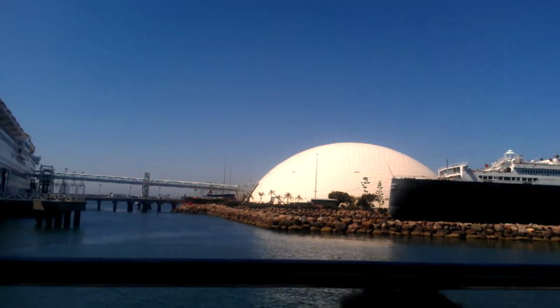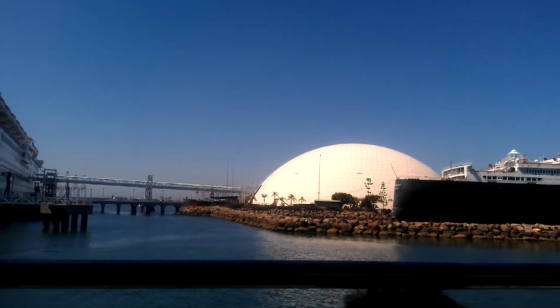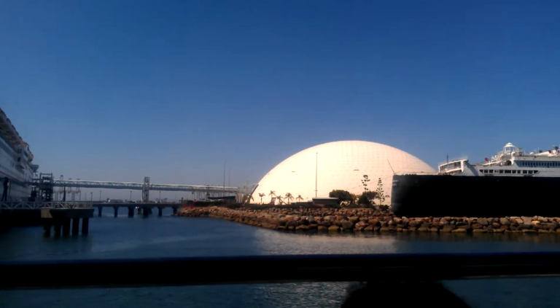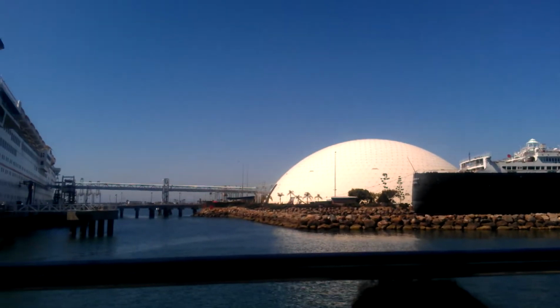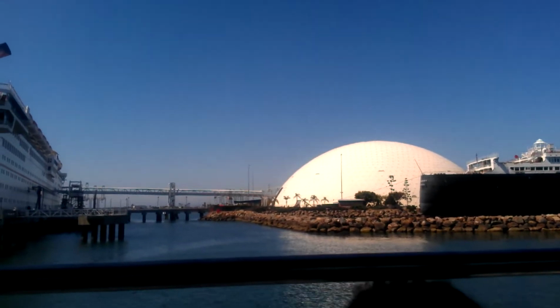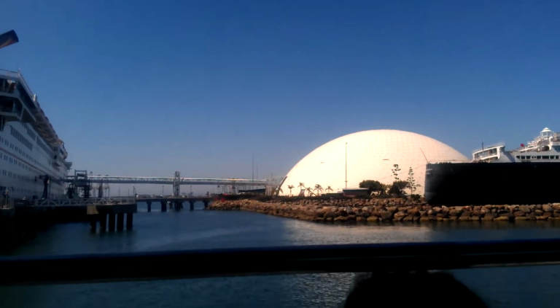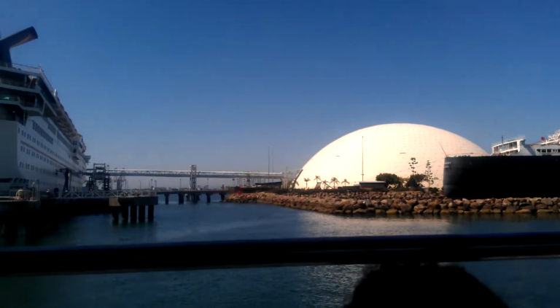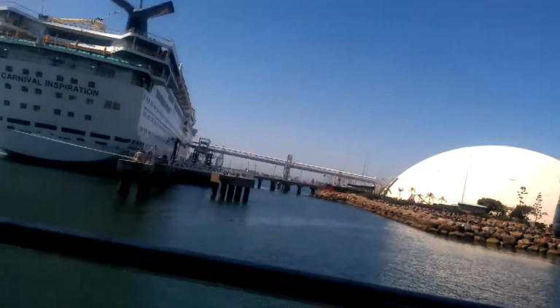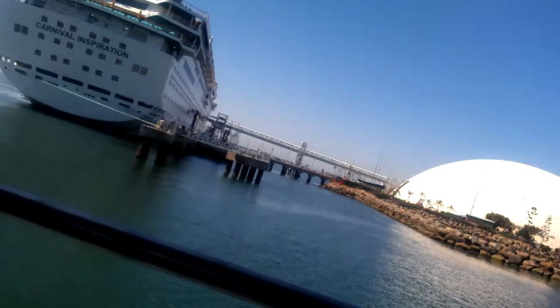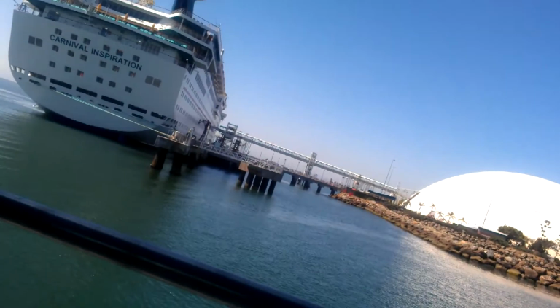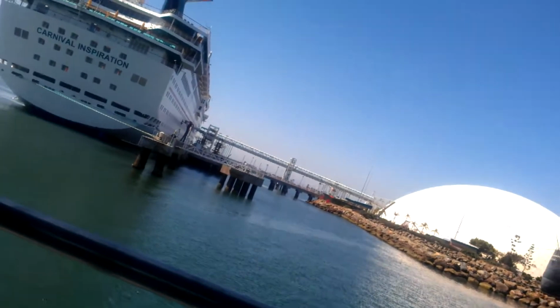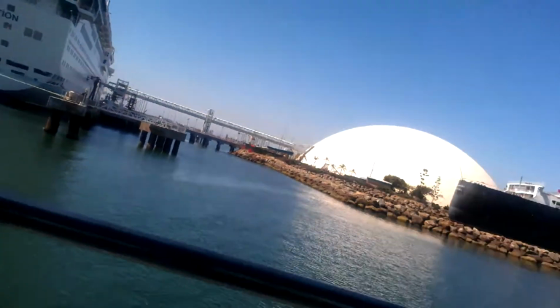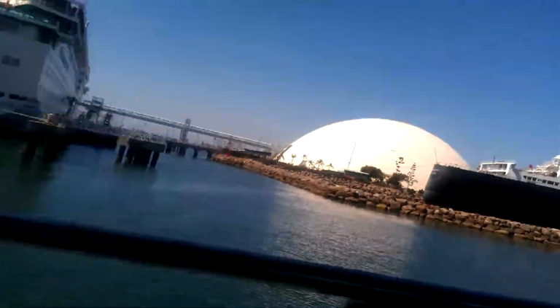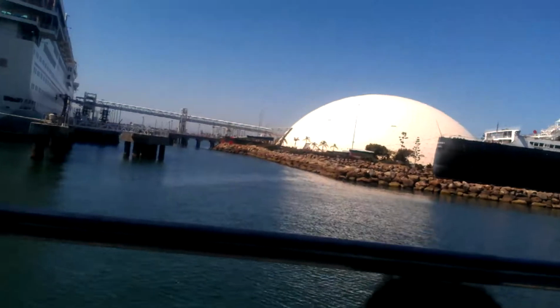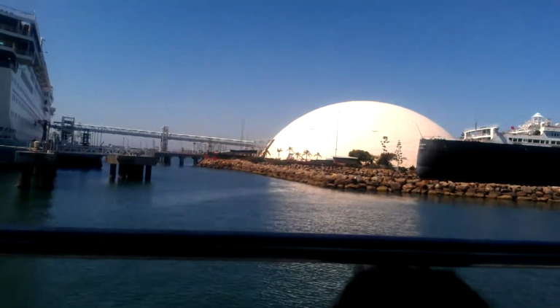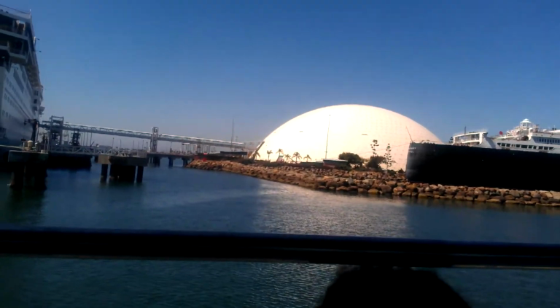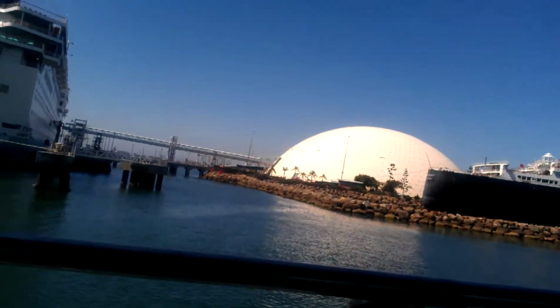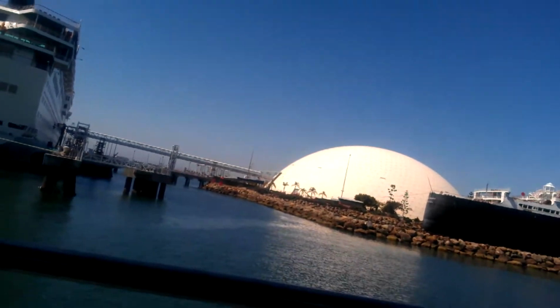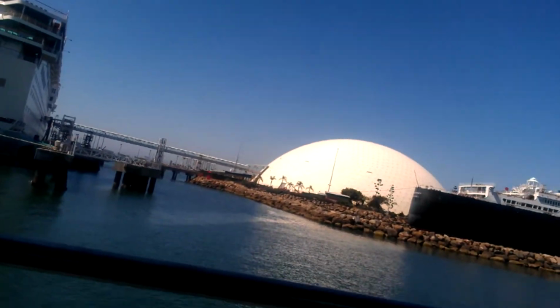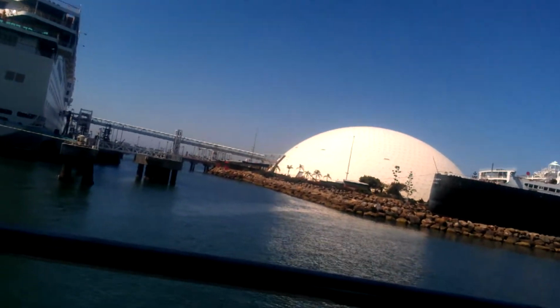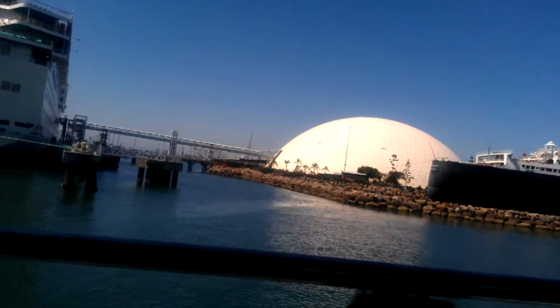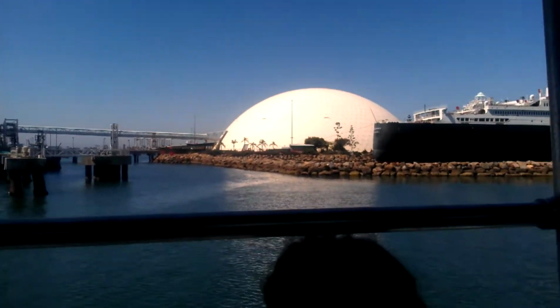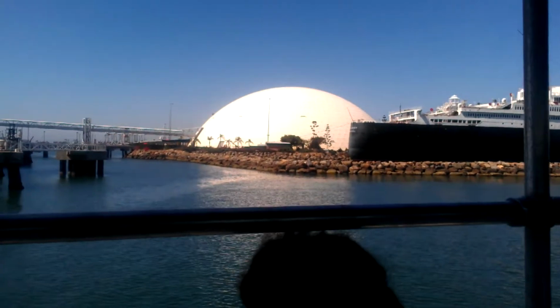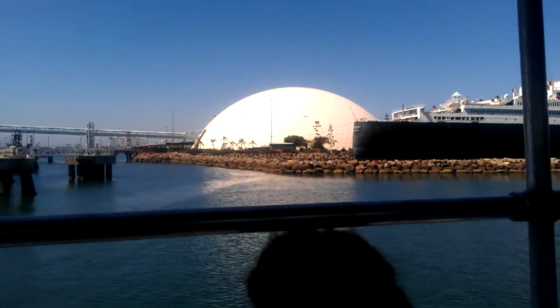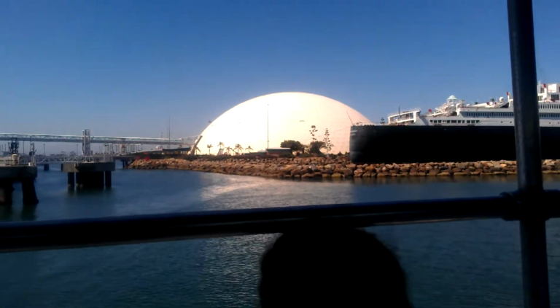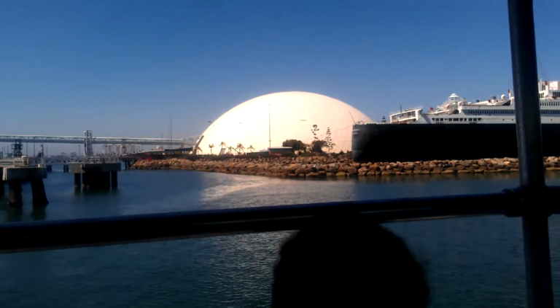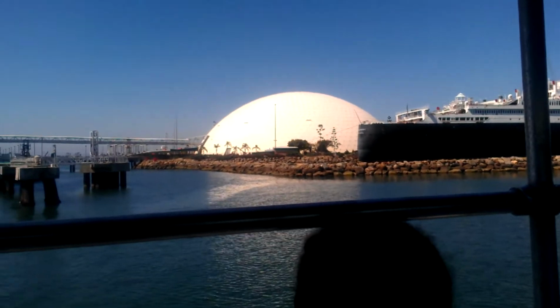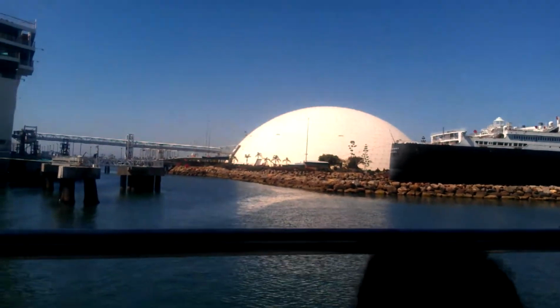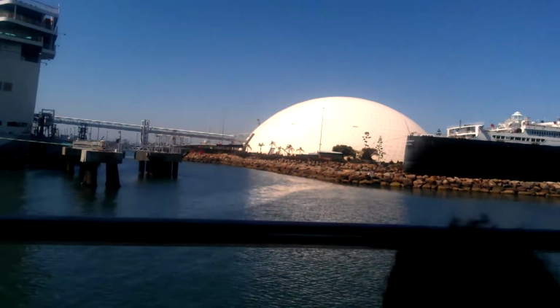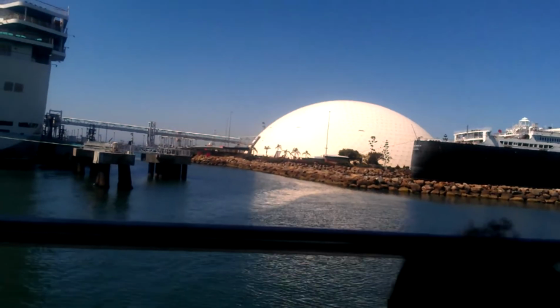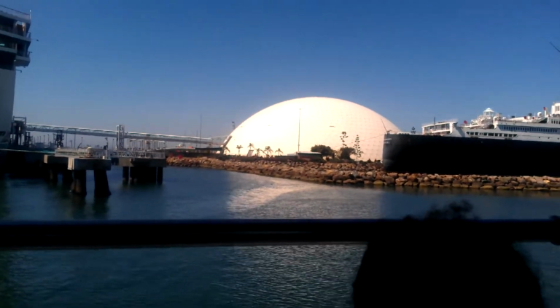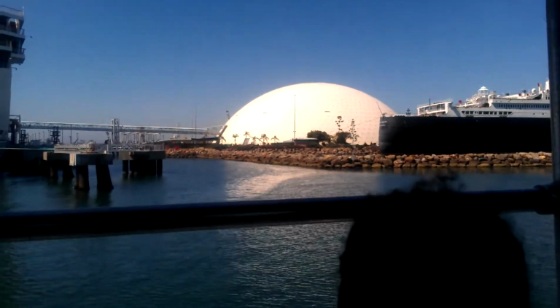Have you guys seen the movie Batman? They actually constructed Gotham City right there inside that dome.